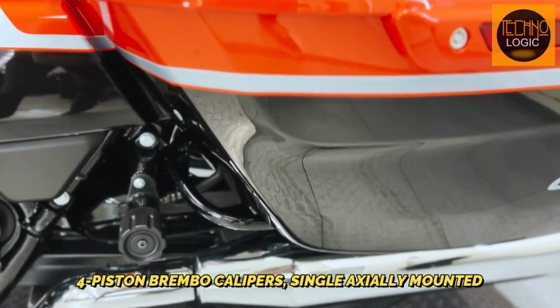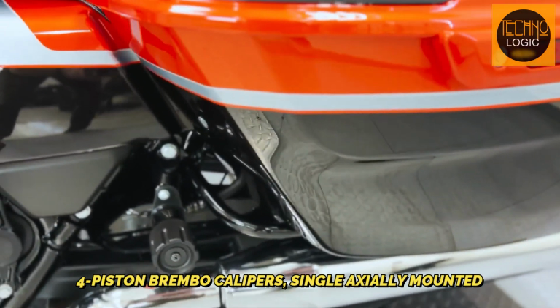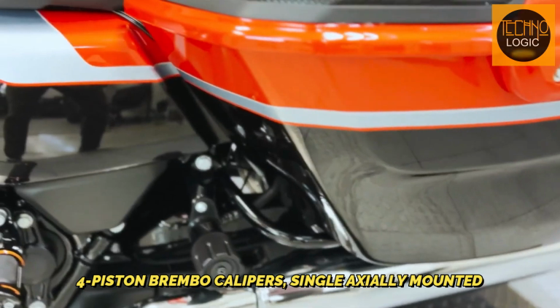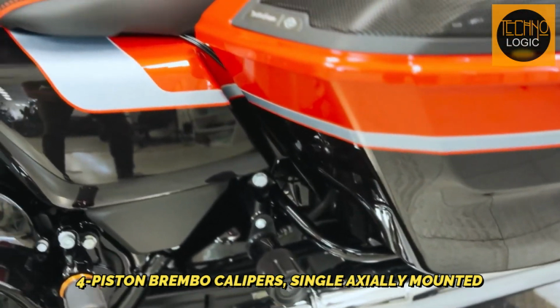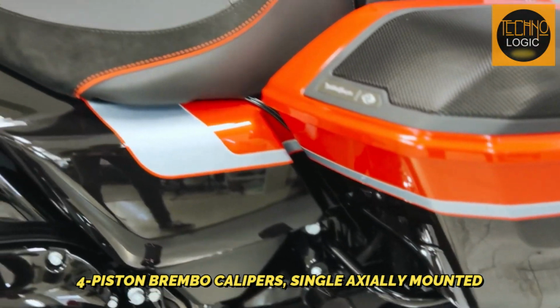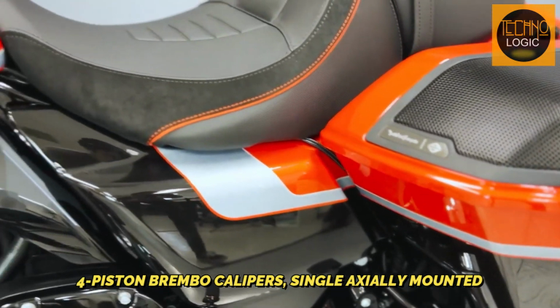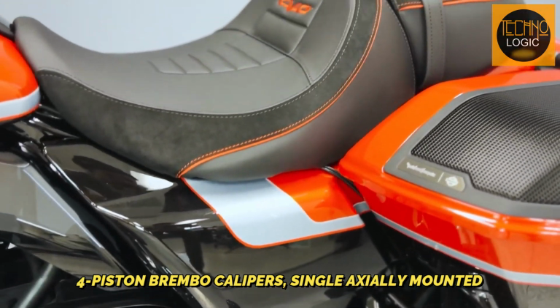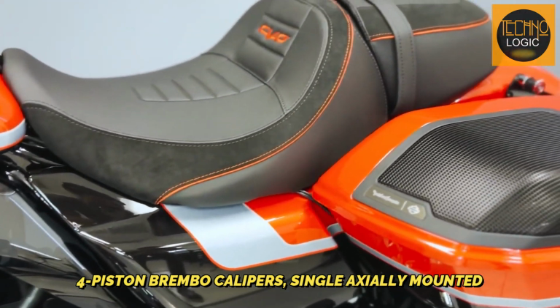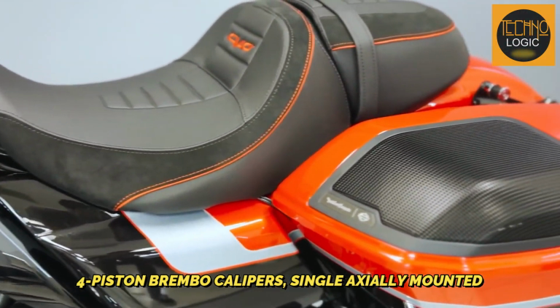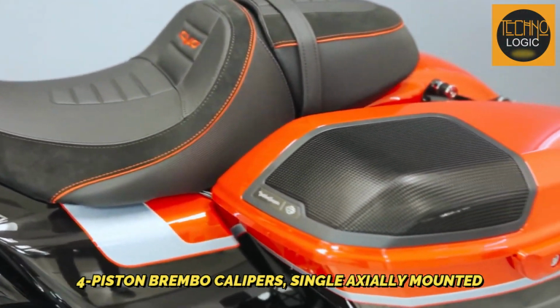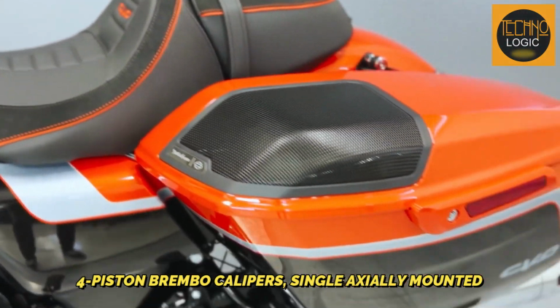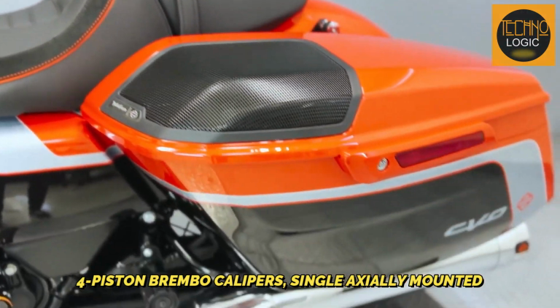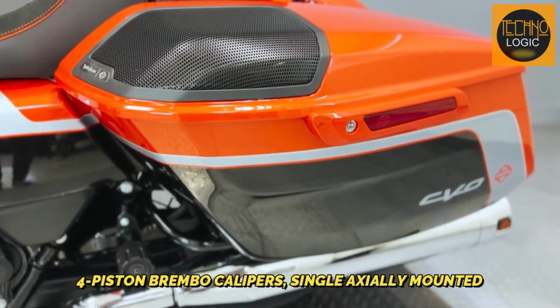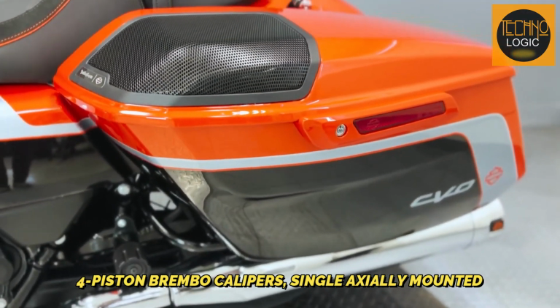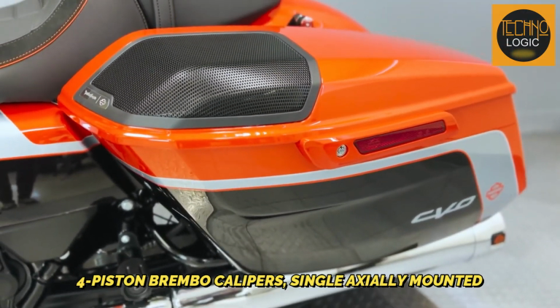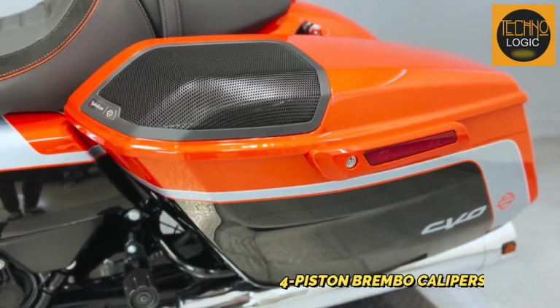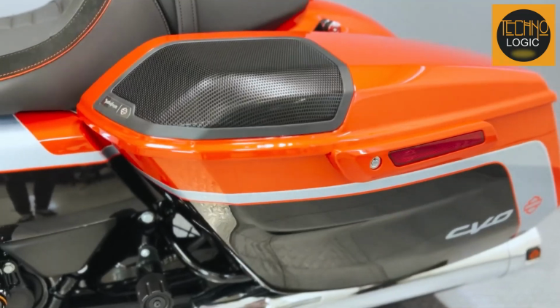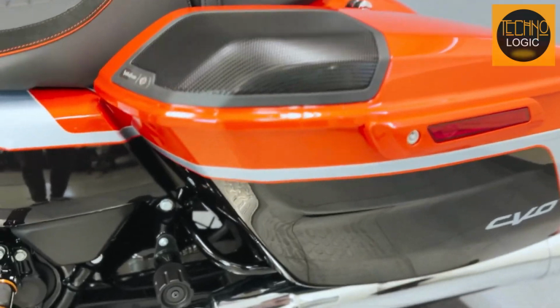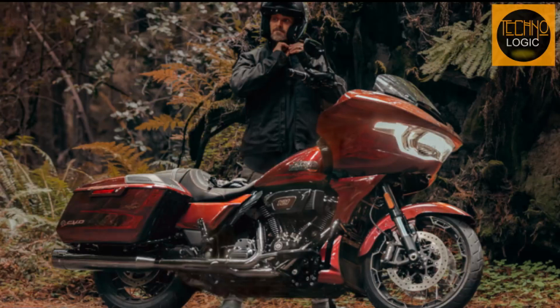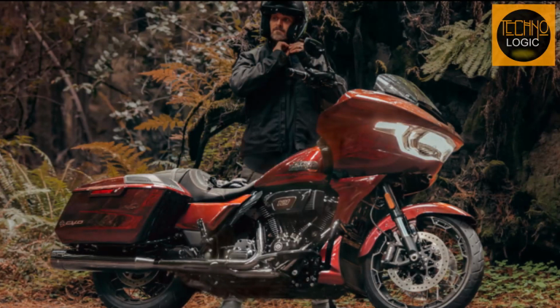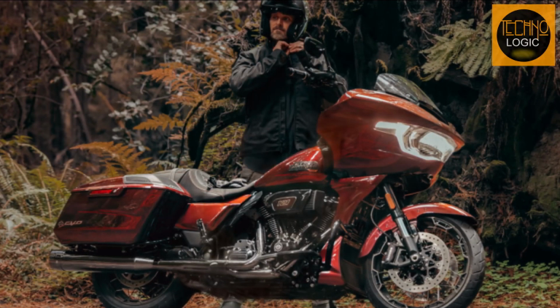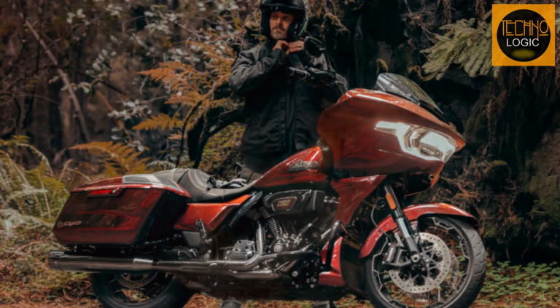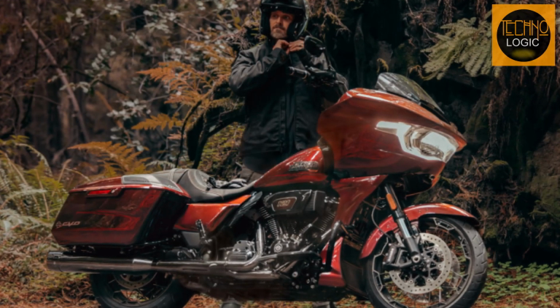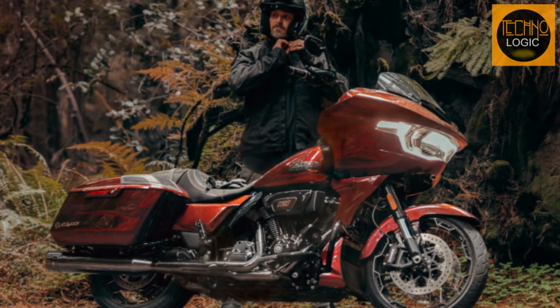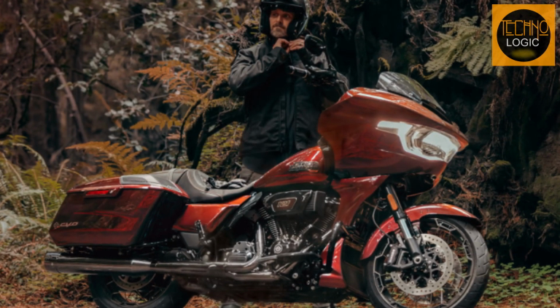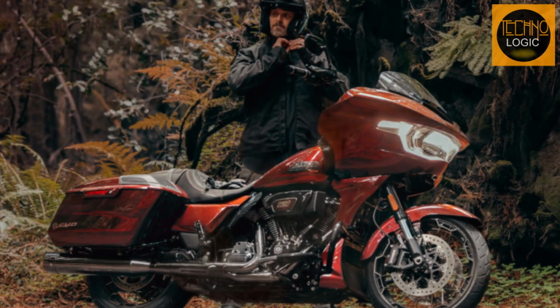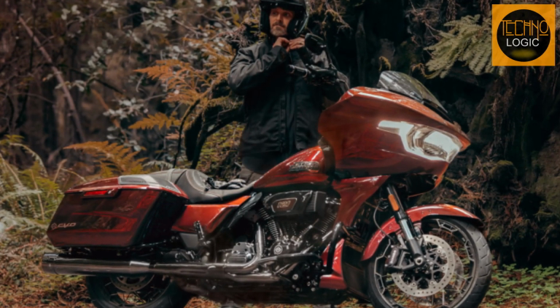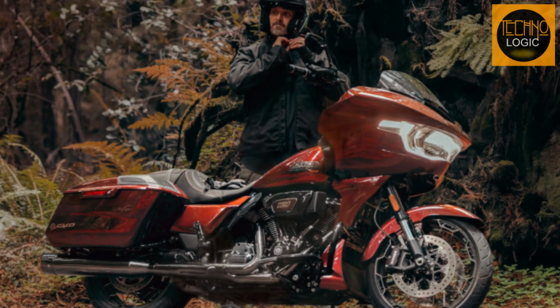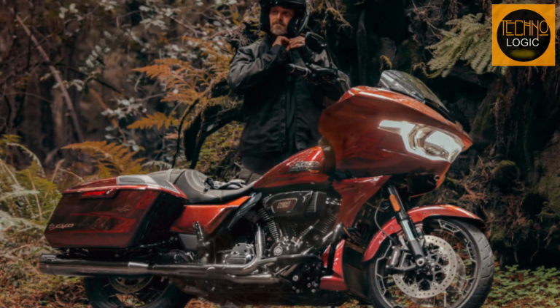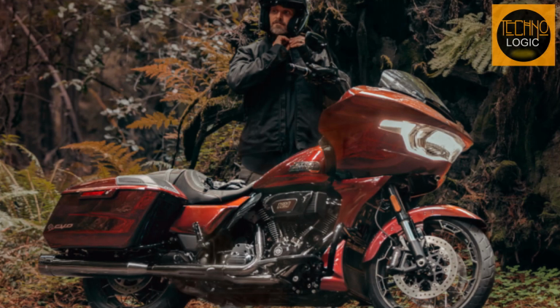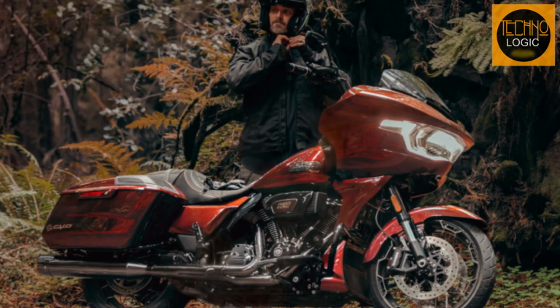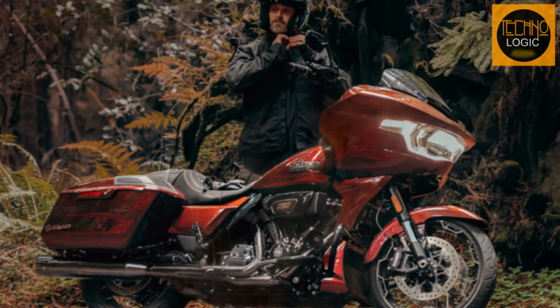The rear brake is a single axially mounted four-piston Brembo caliper — smaller than the front yet equally reliable, ensuring stability when you need to slow down. The rear rotor is a fixed rotor, an unwavering anchor that keeps you grounded during exhilarating rides.